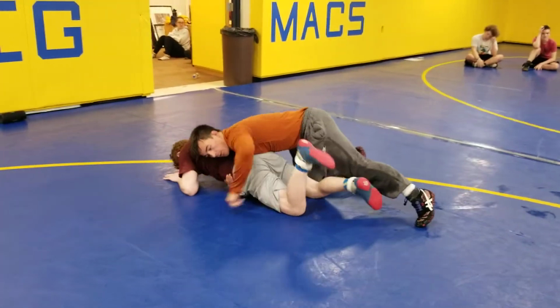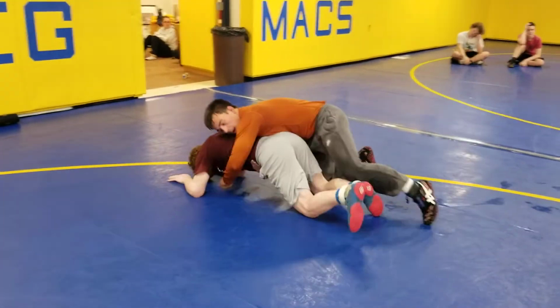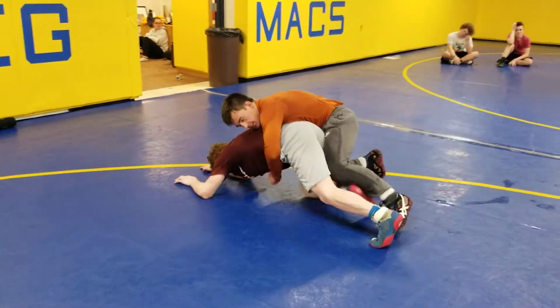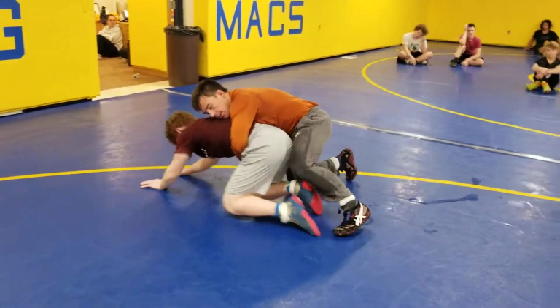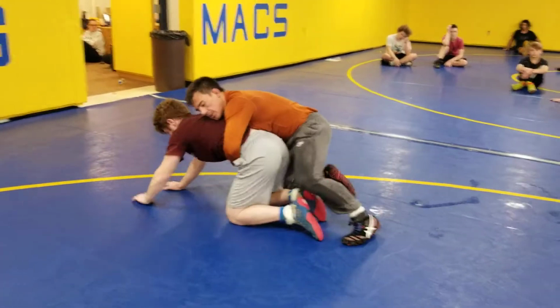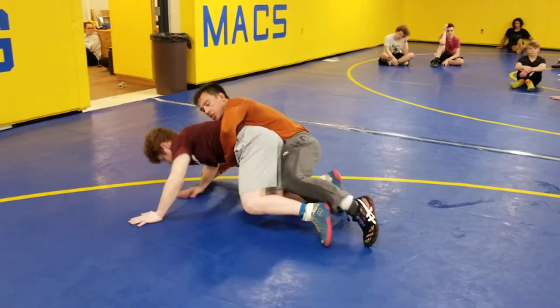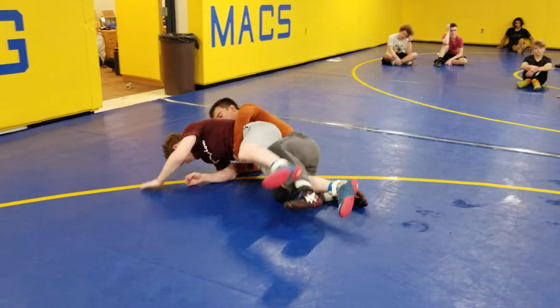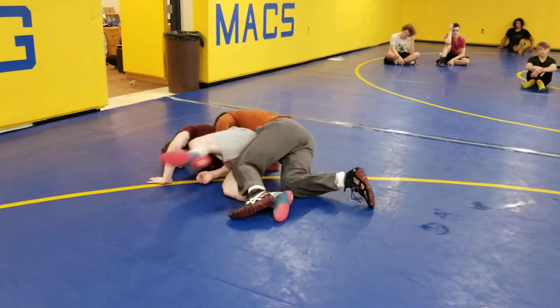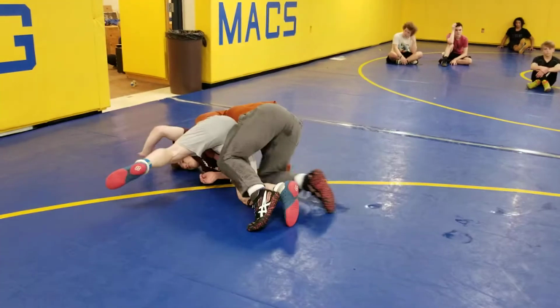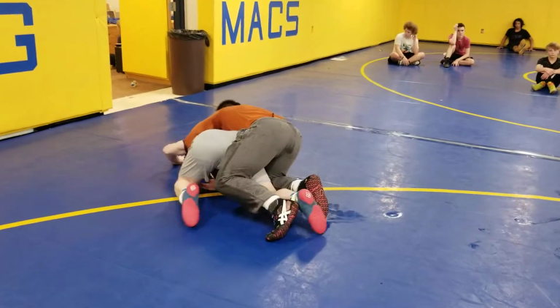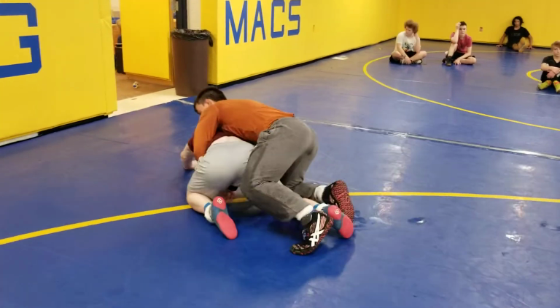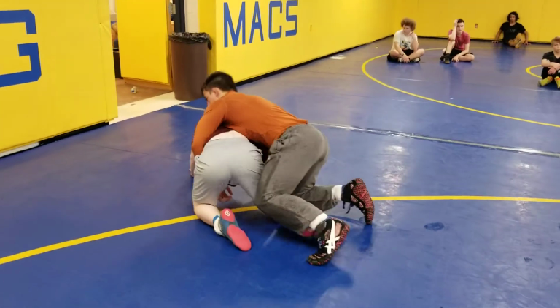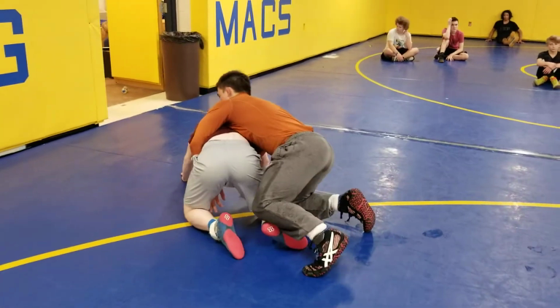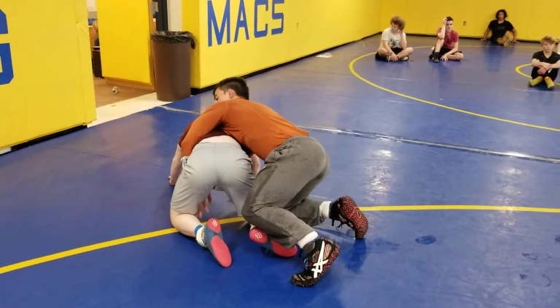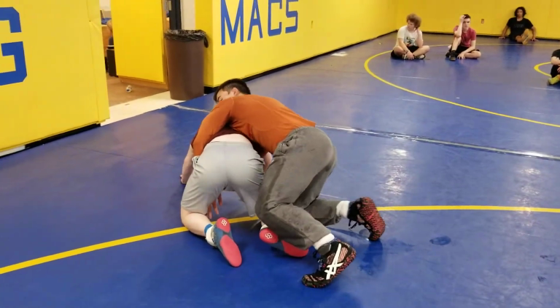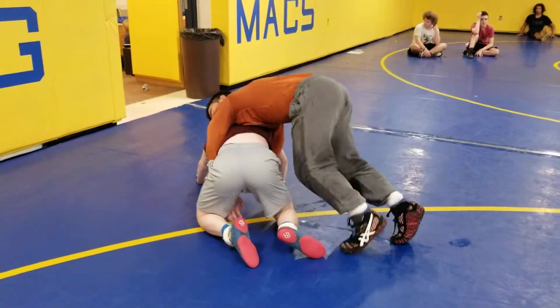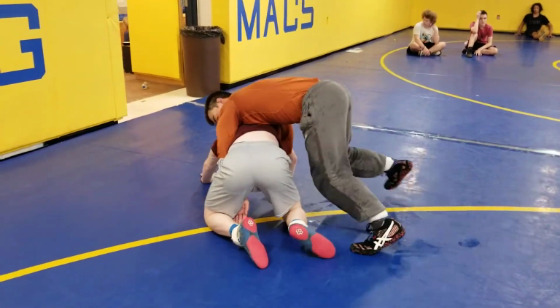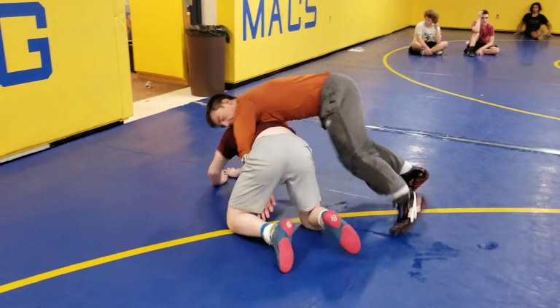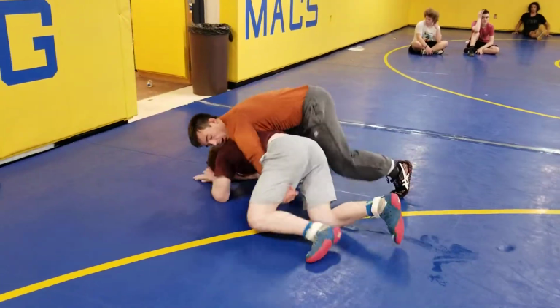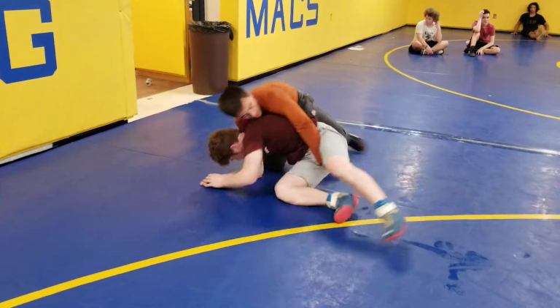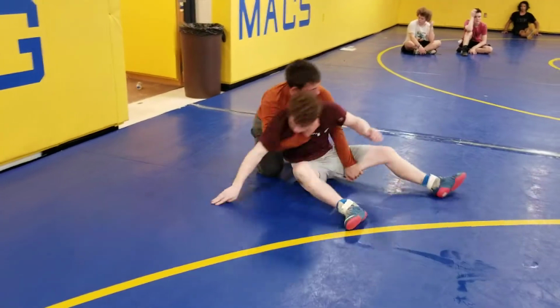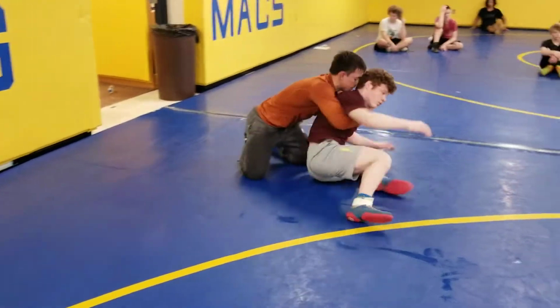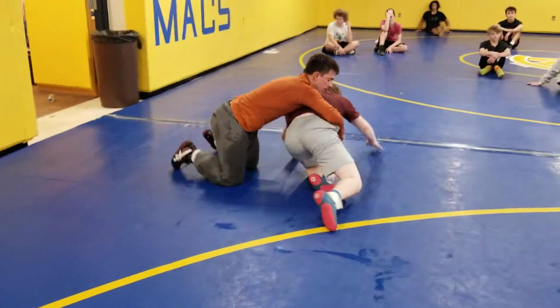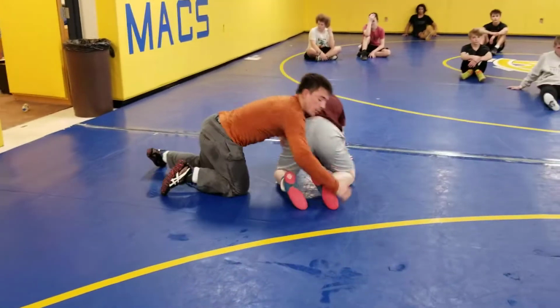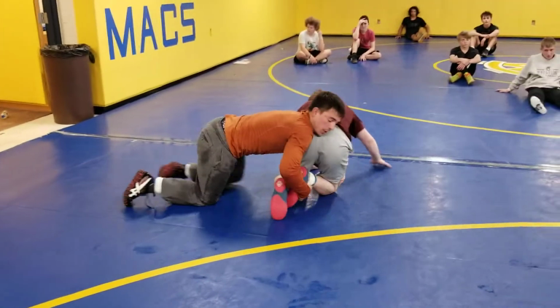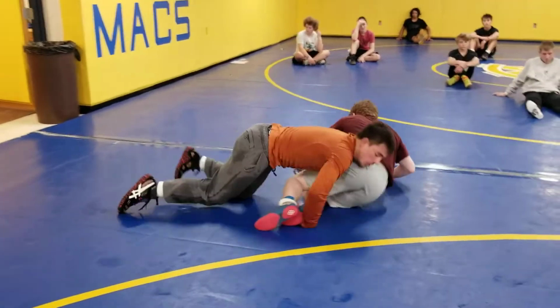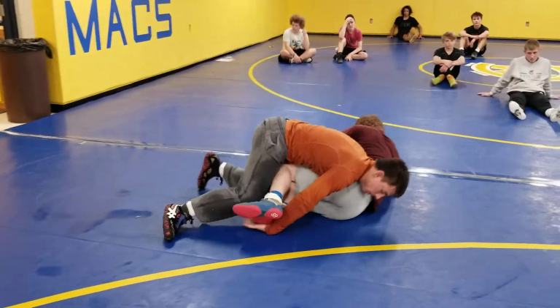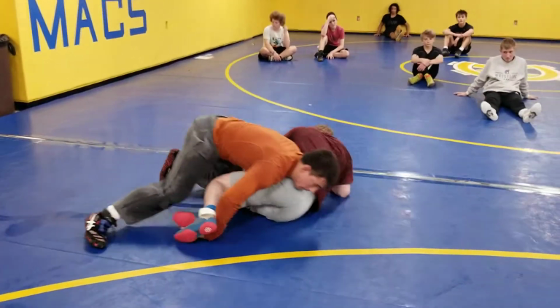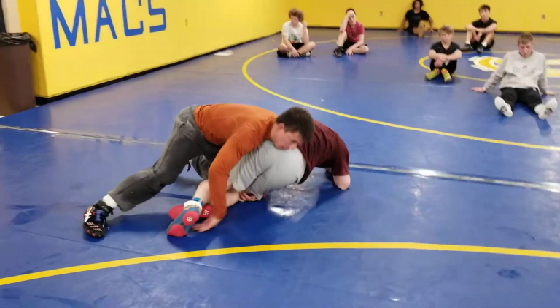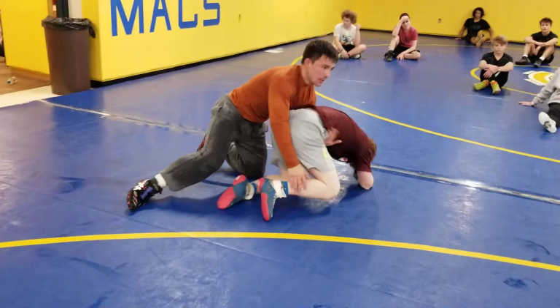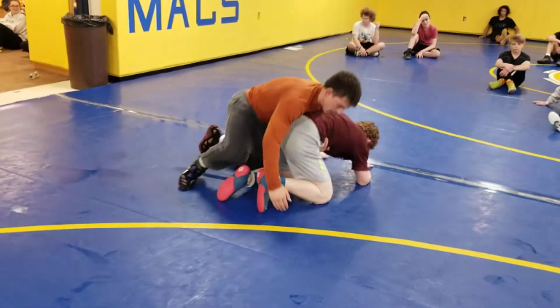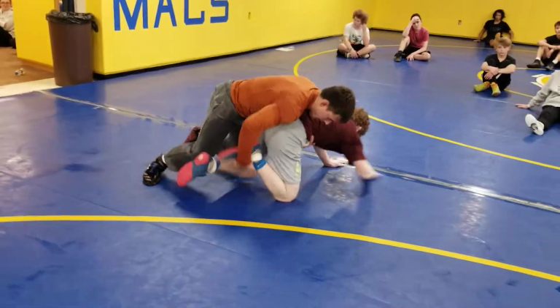Now we're on the opposite side. Chop, forward pressure, thigh pry, claw, run him down, front of our ankle. Comes up — tight waist, ankle.